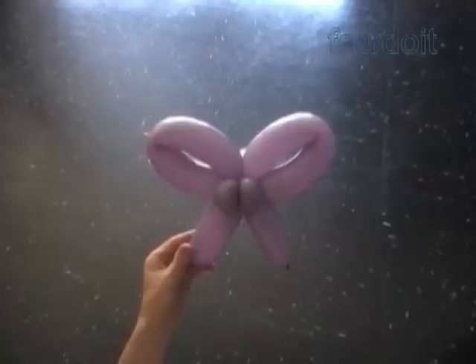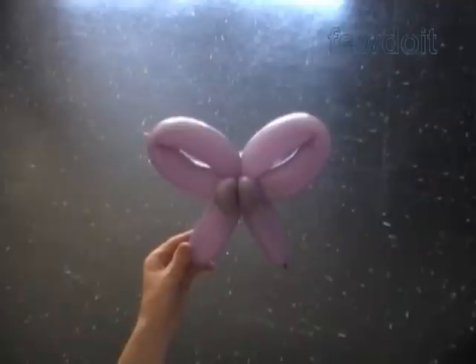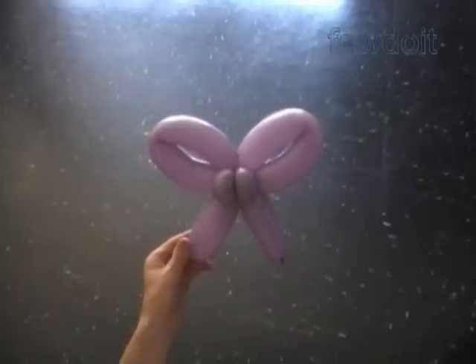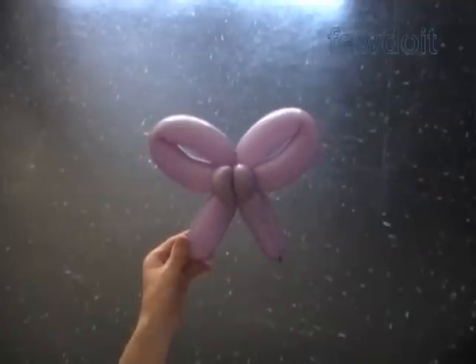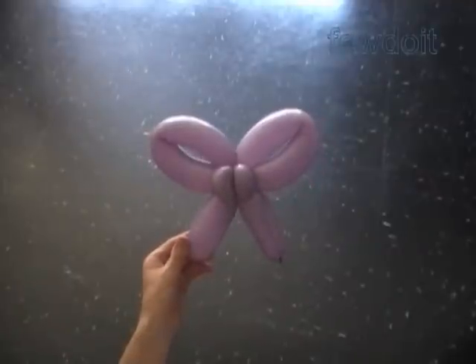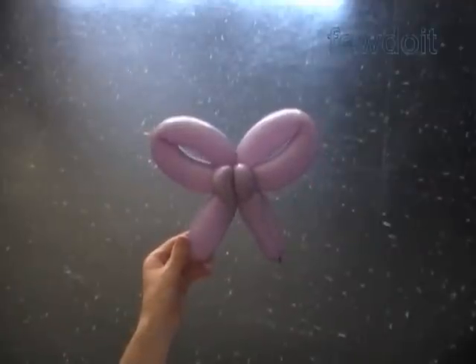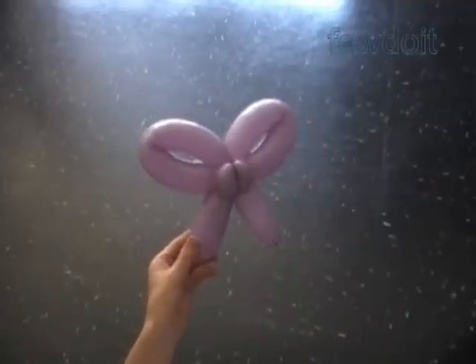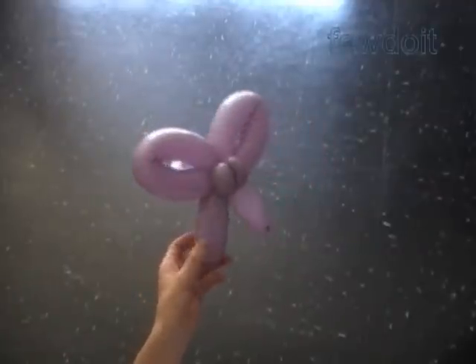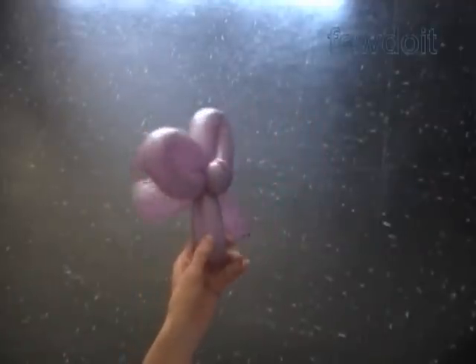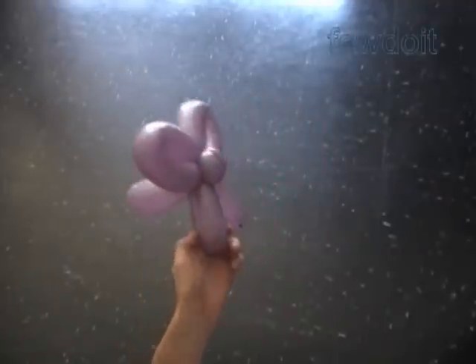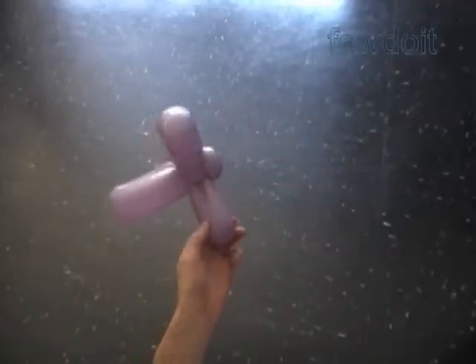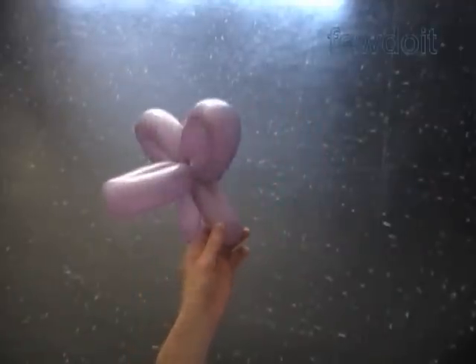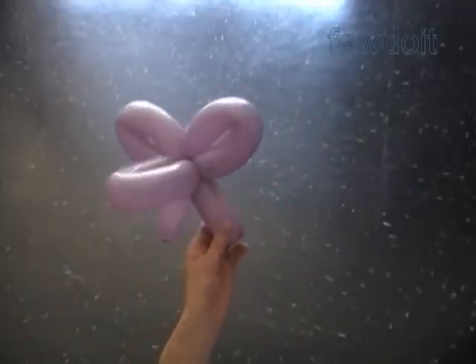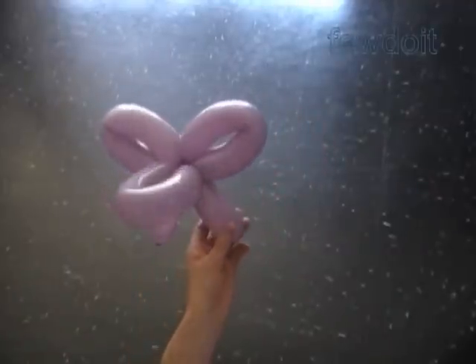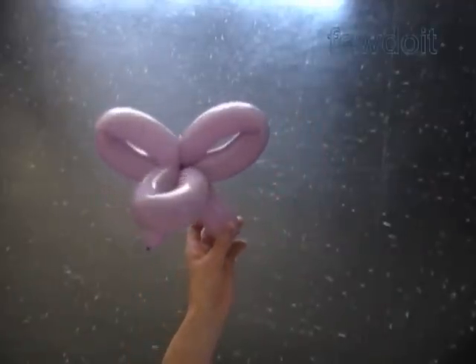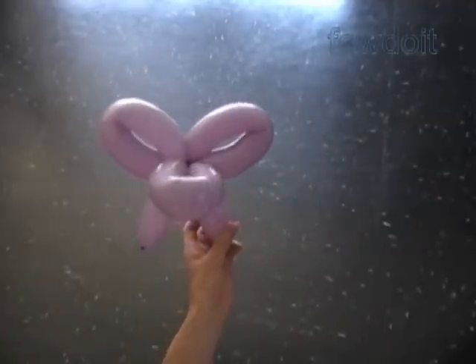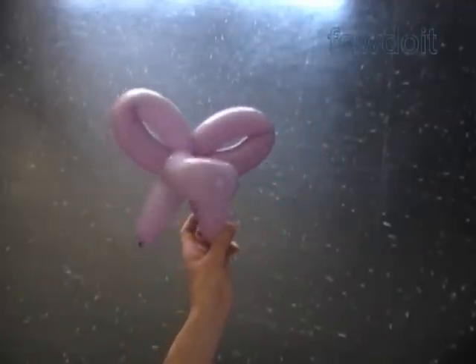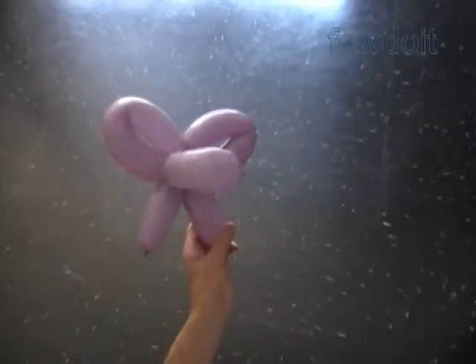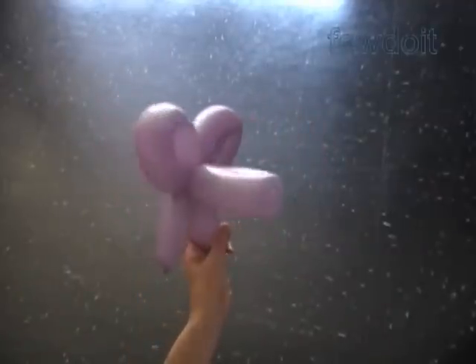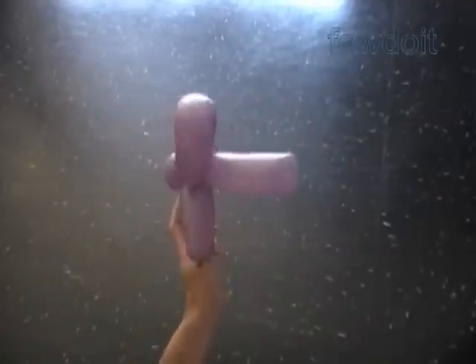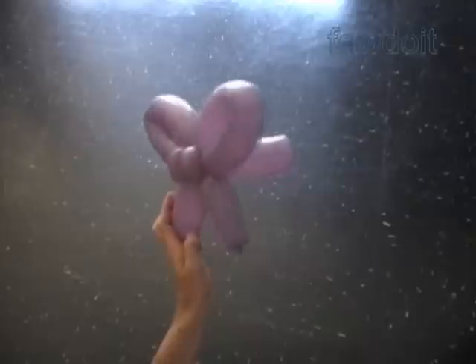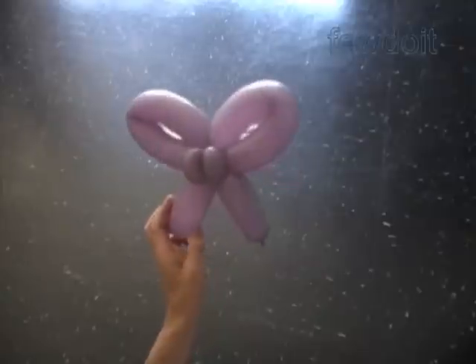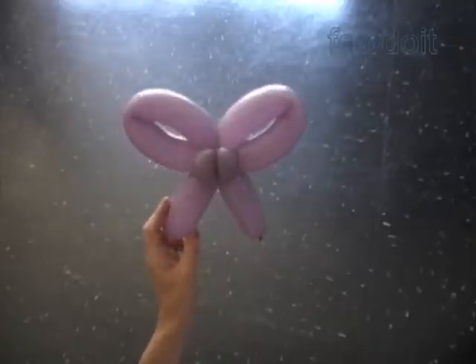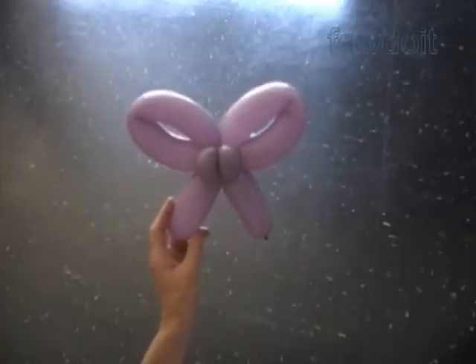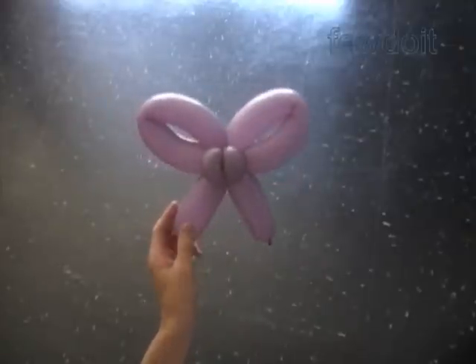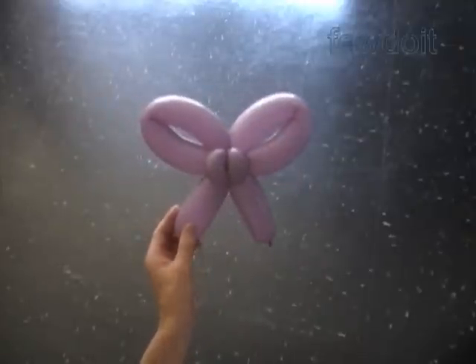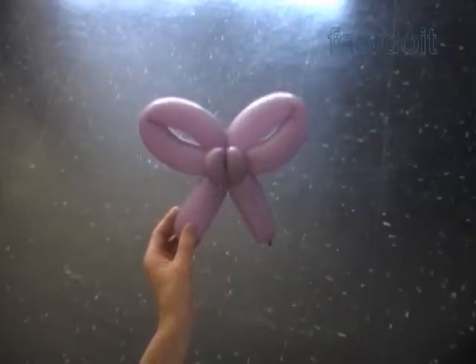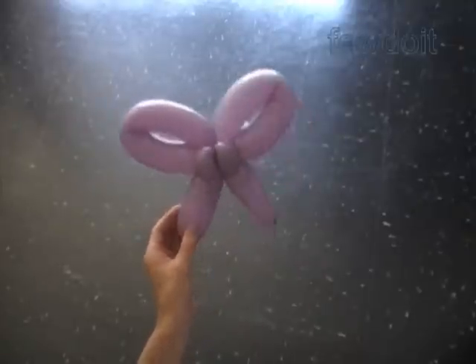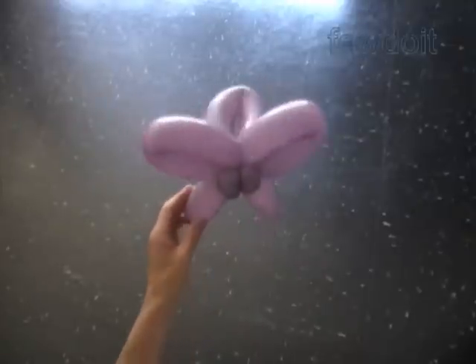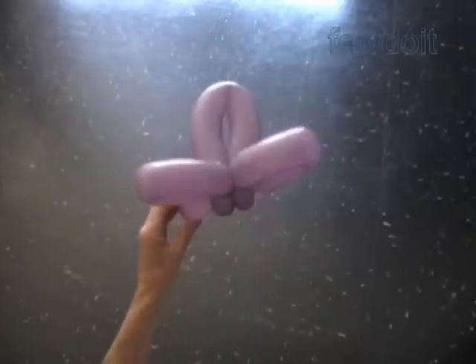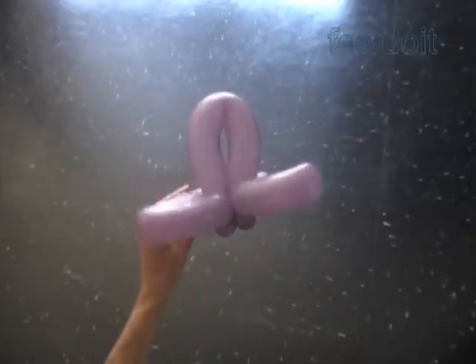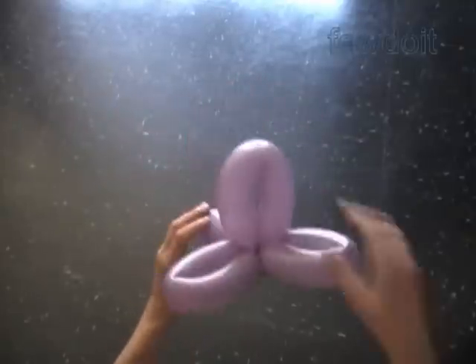Congratulations. We have made the bow with a tie. That's a back view, side view, front view, and that's a top view.